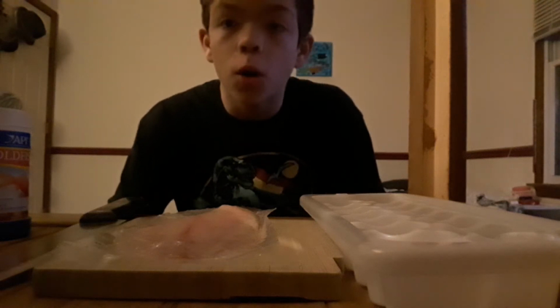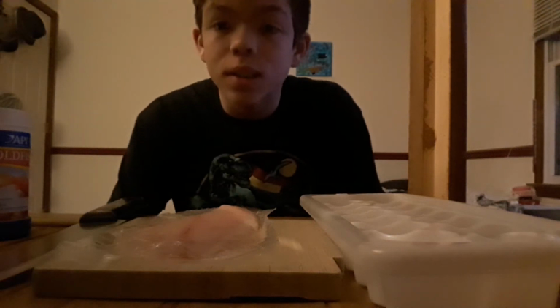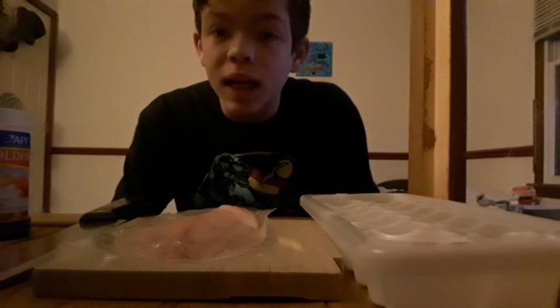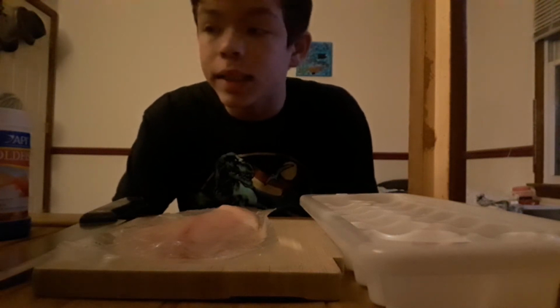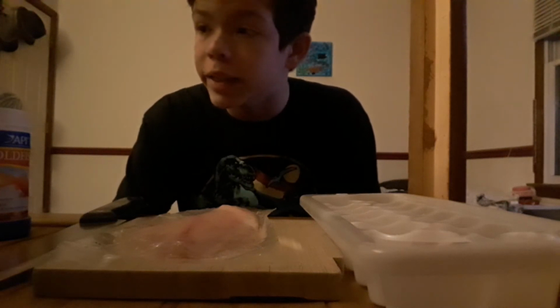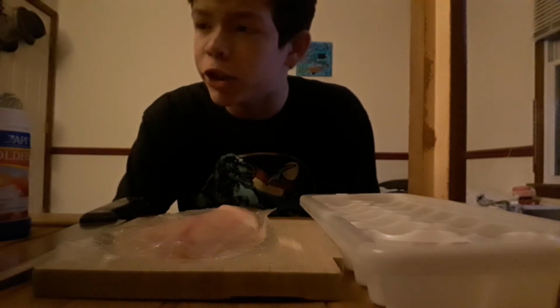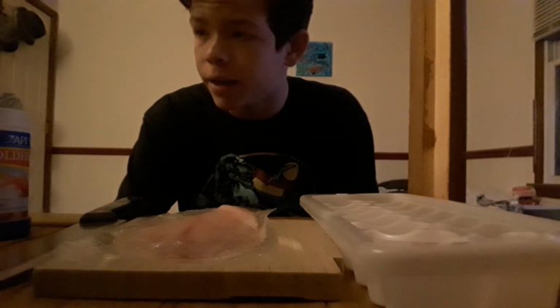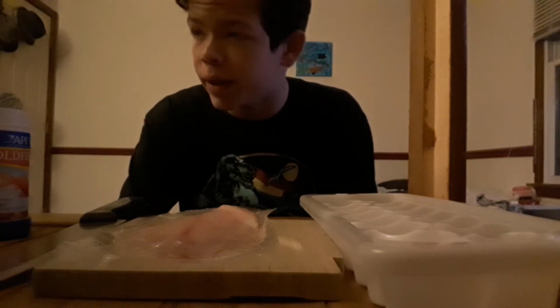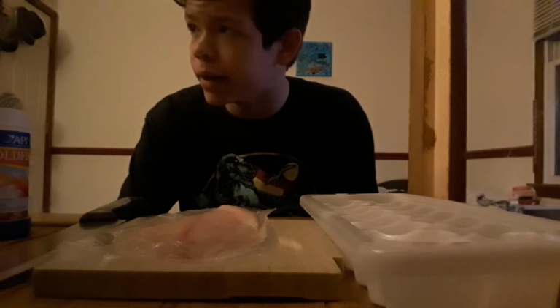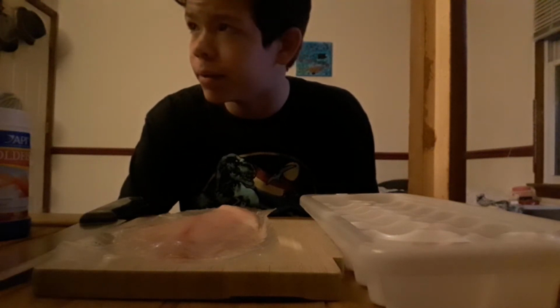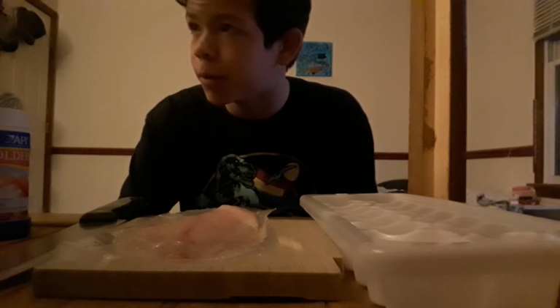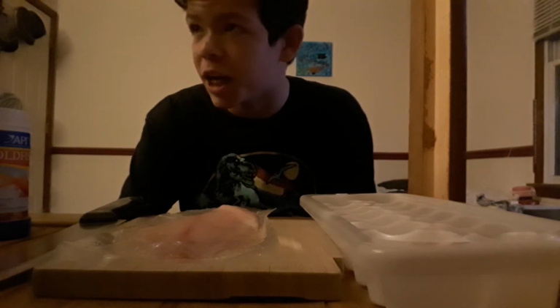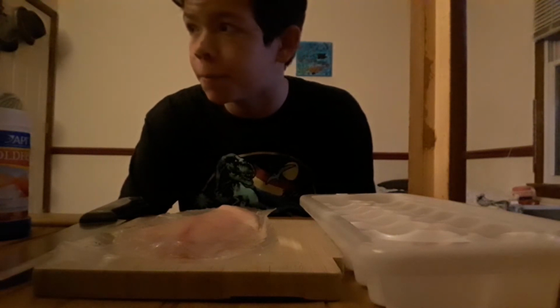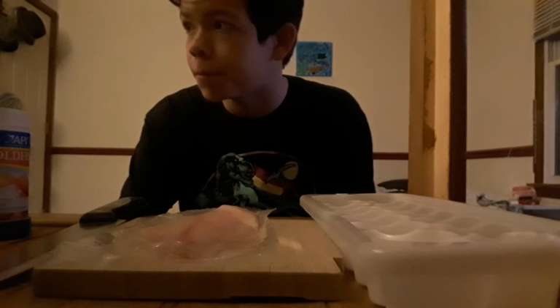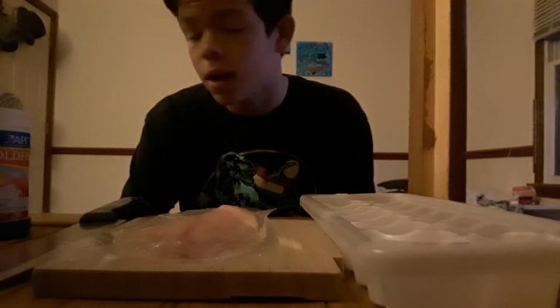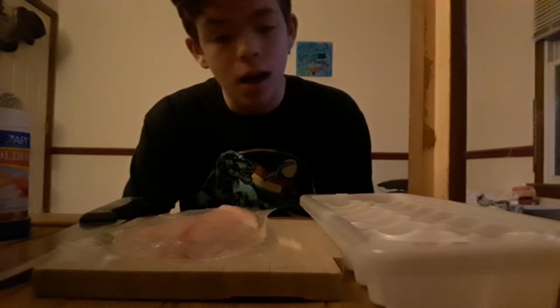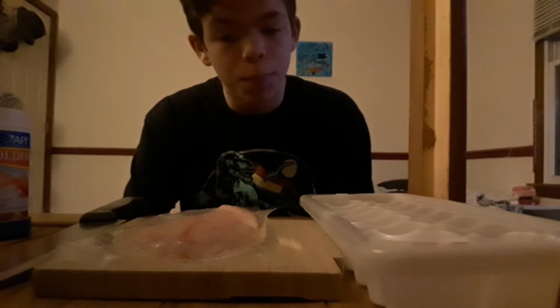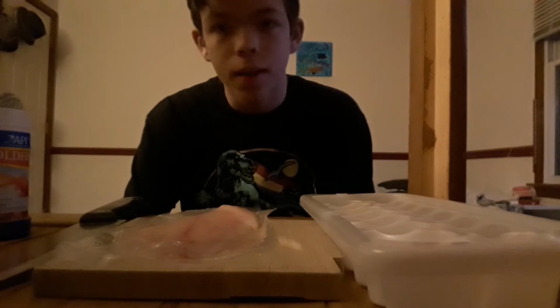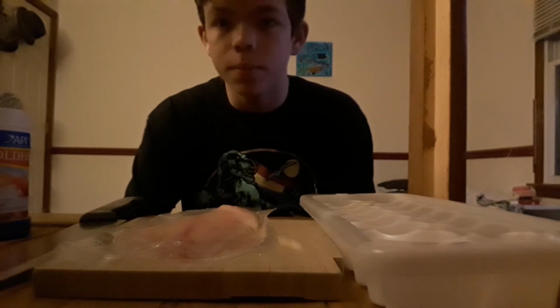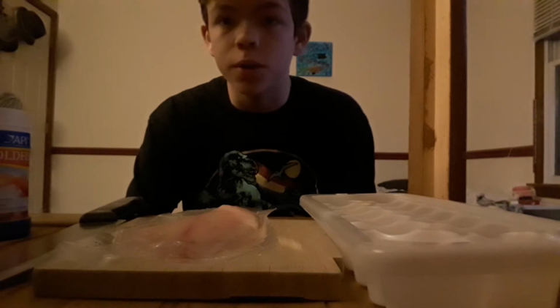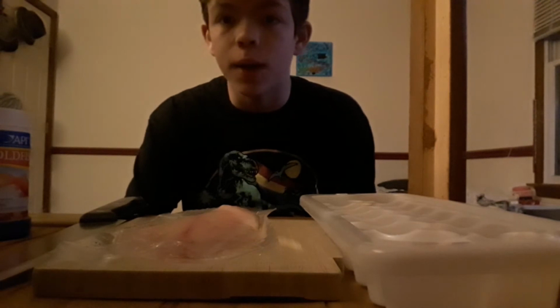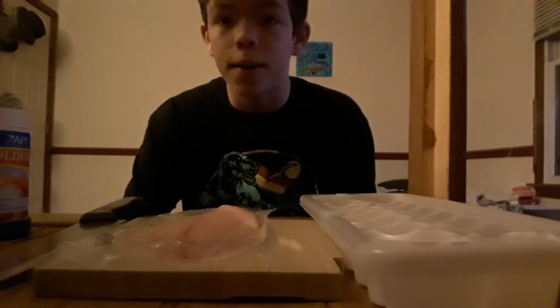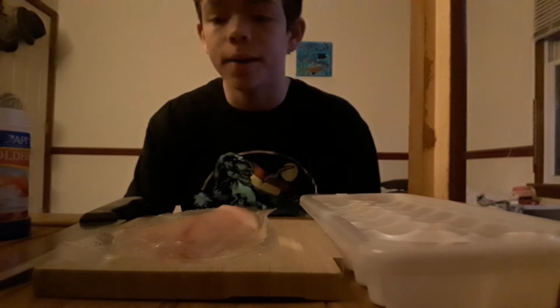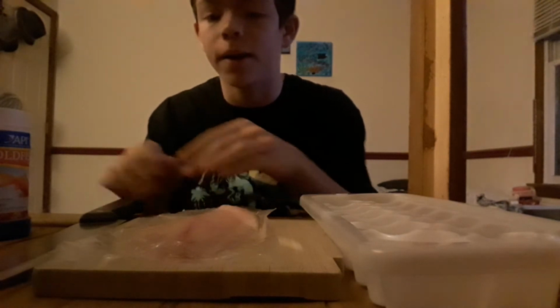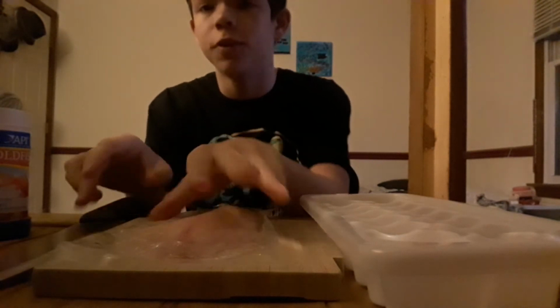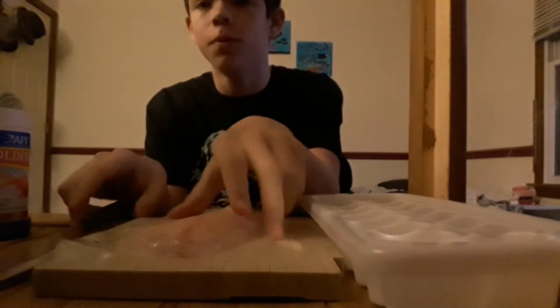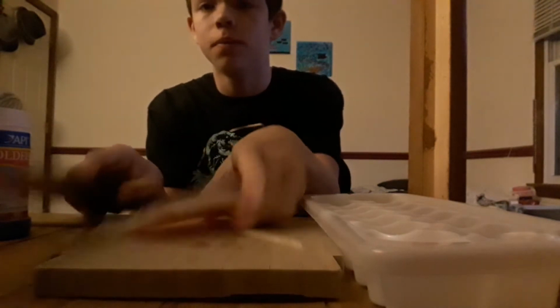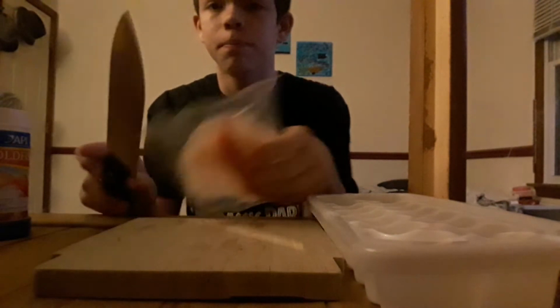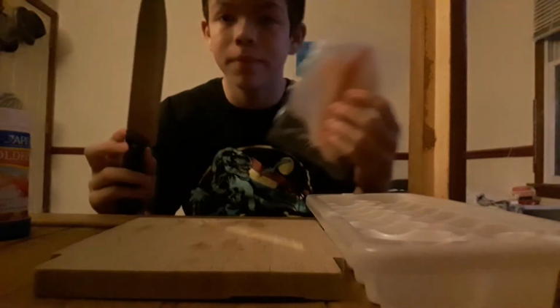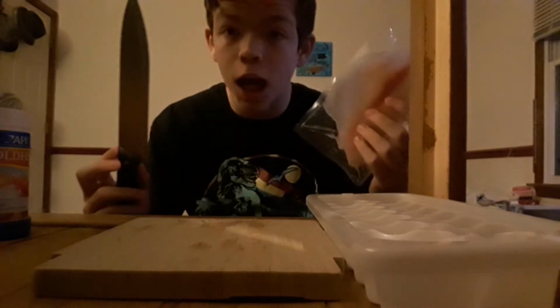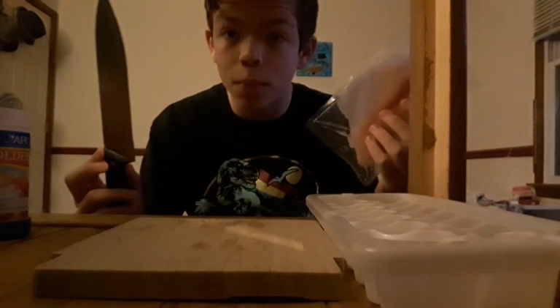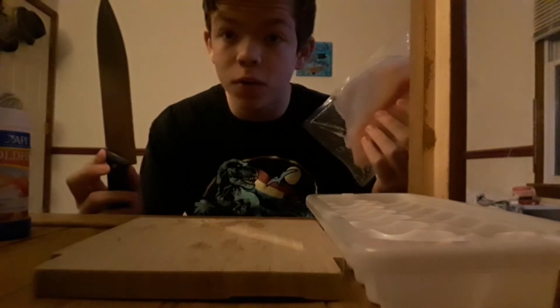What's up guys? It's Jay, back at it again. MarkyJay. I'm going to be showing you how I cut up my fish food and how I make my food.